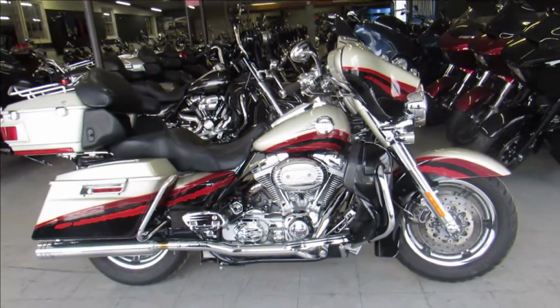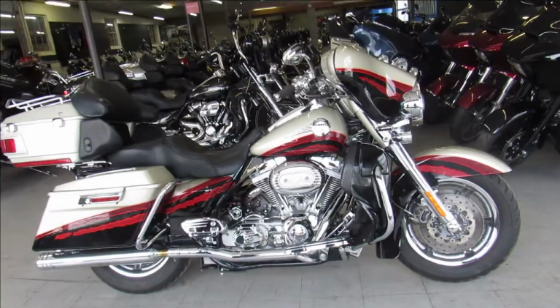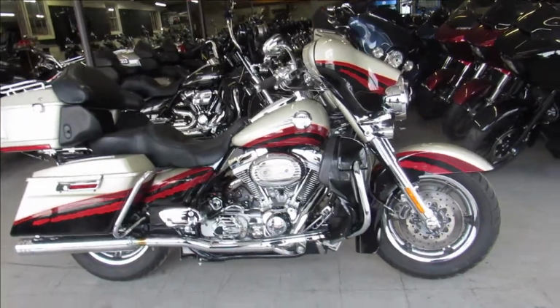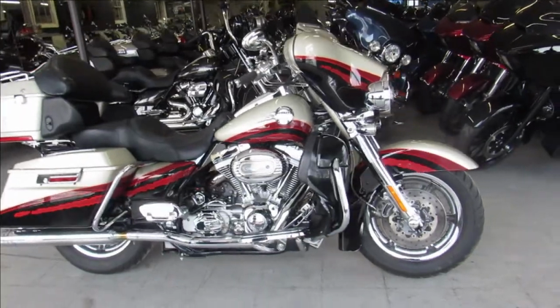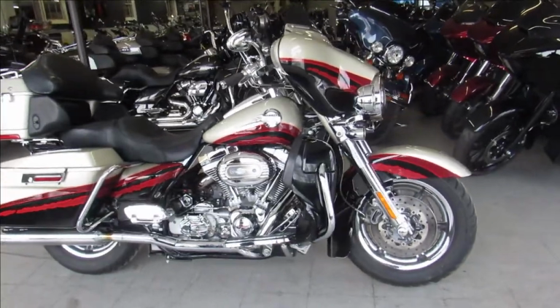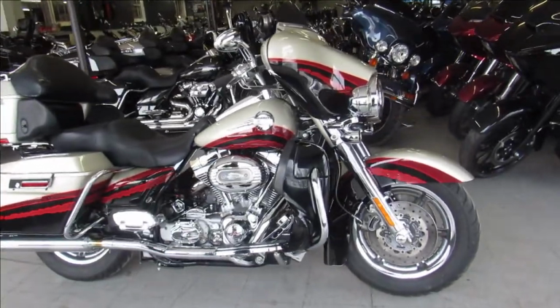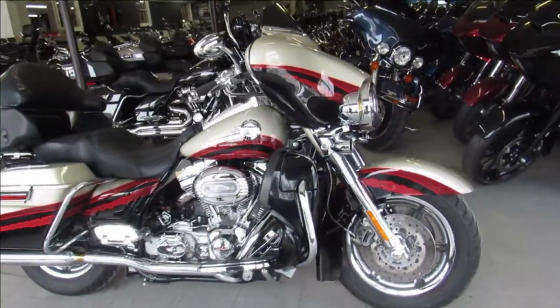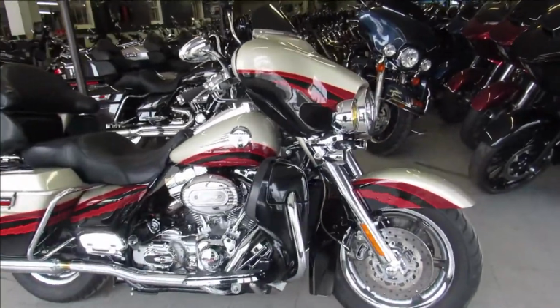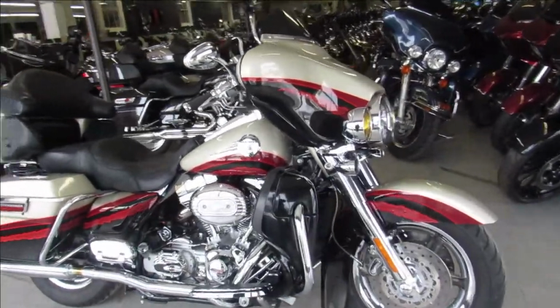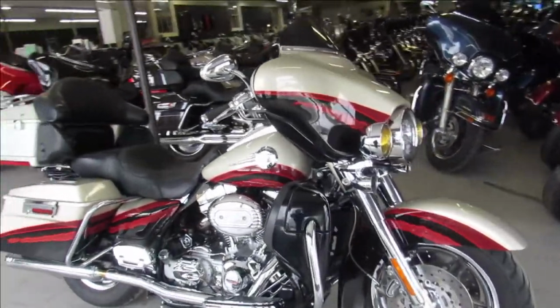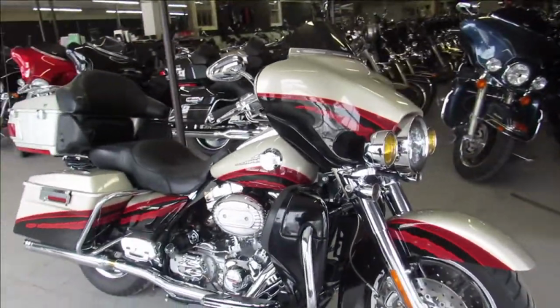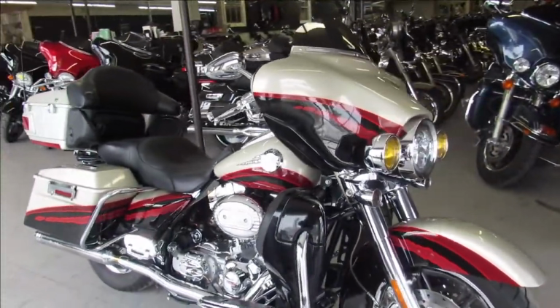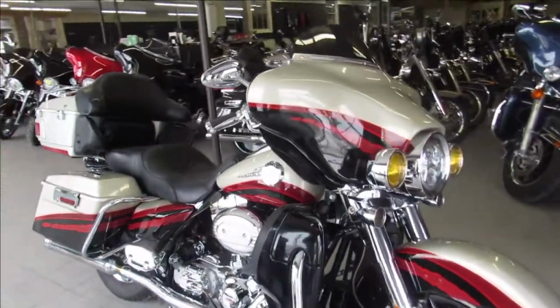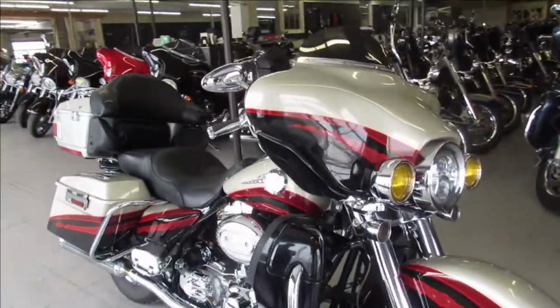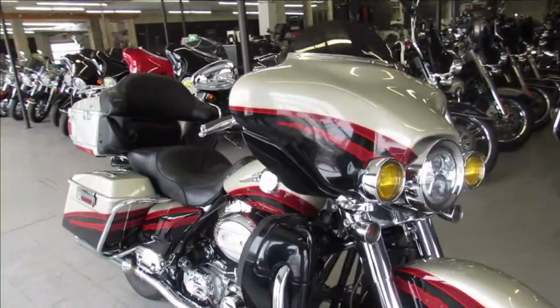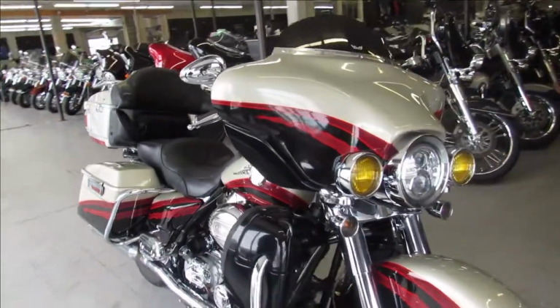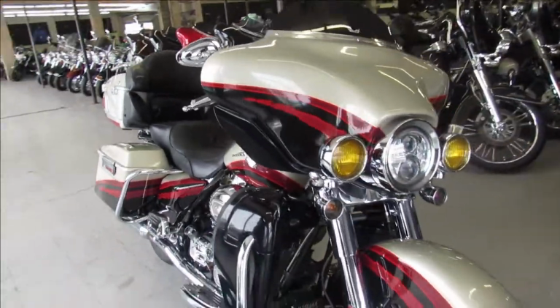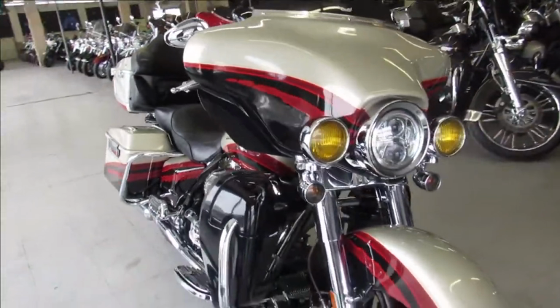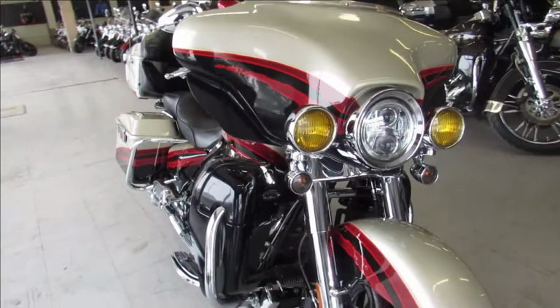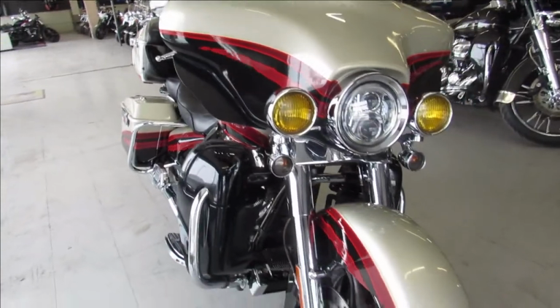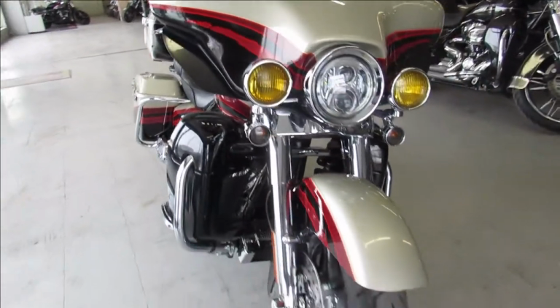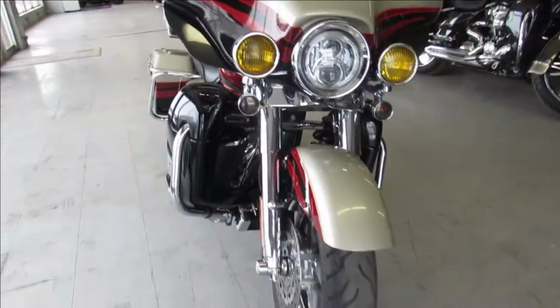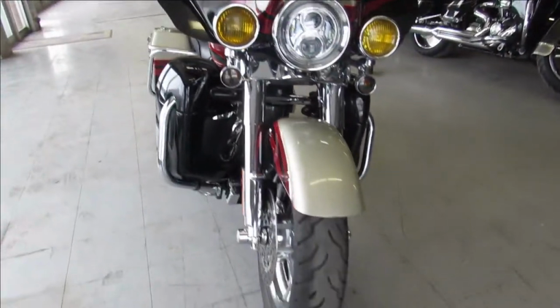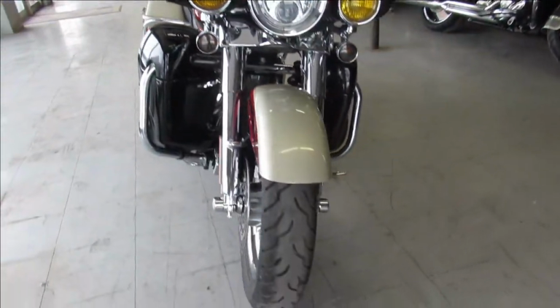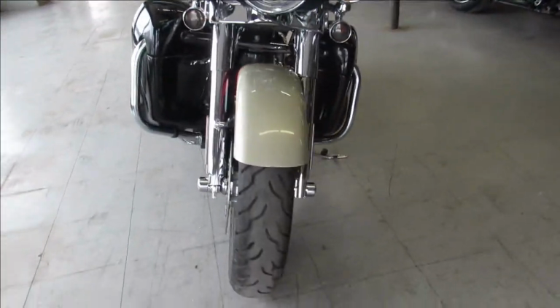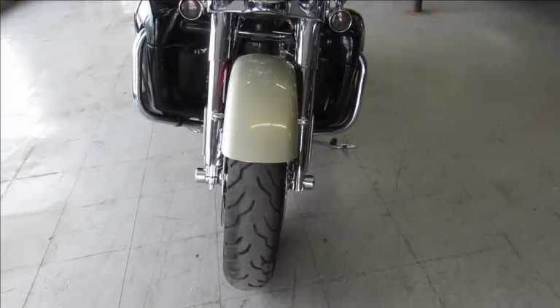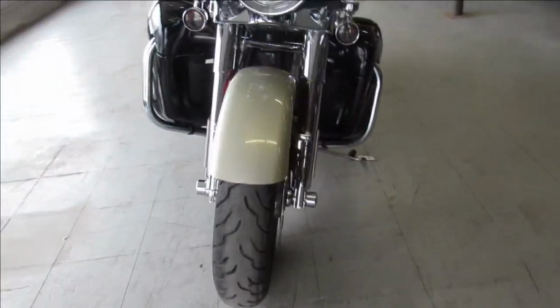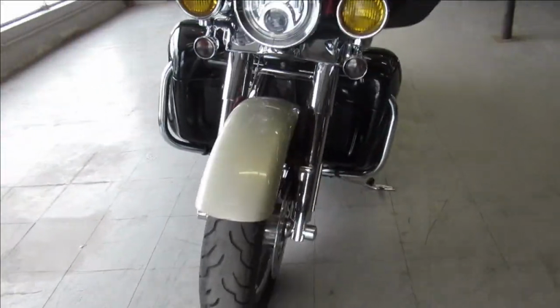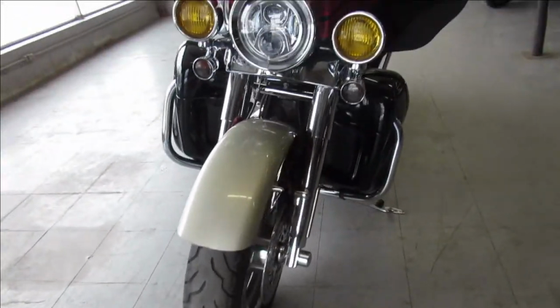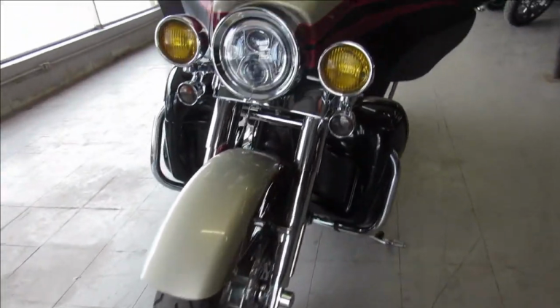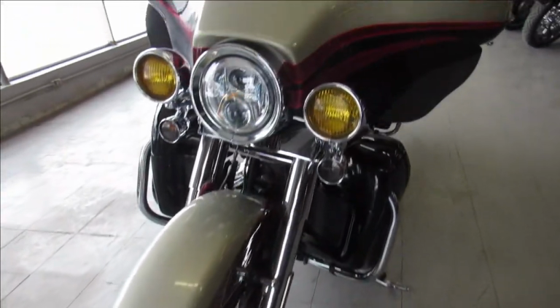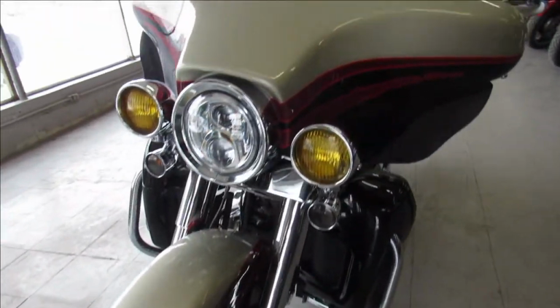Hey guys, ApprovalPowerSports.com here doing some videos on some Harleys we just got in. This one here is a 2006 Harley Davidson Screamin' Eagle Electrical Act for sale.